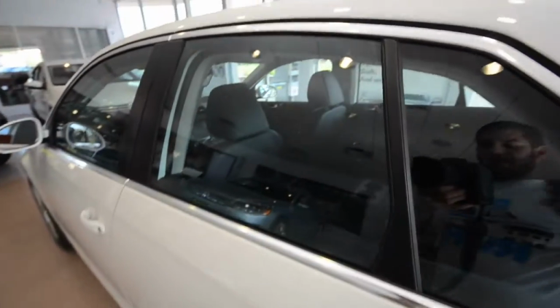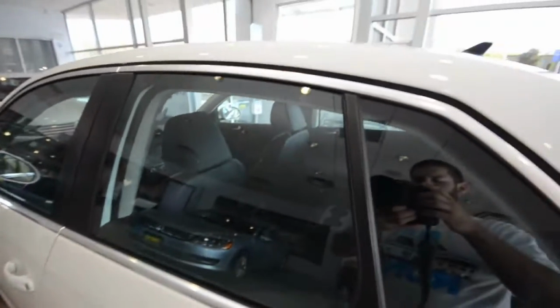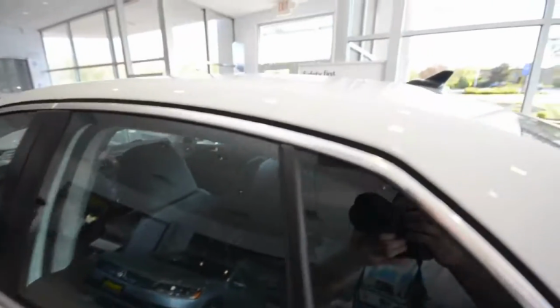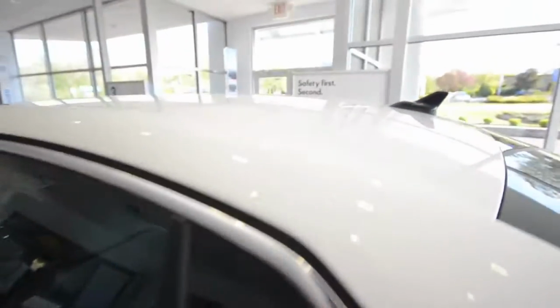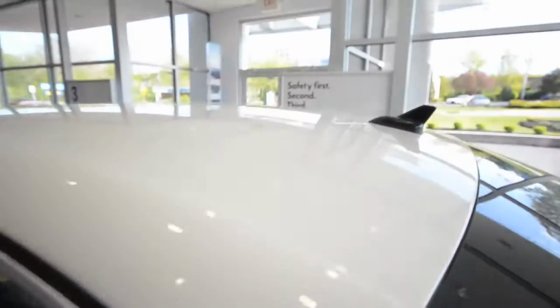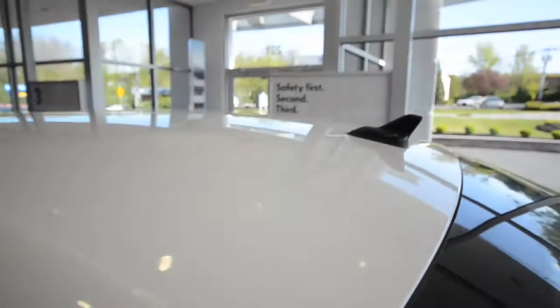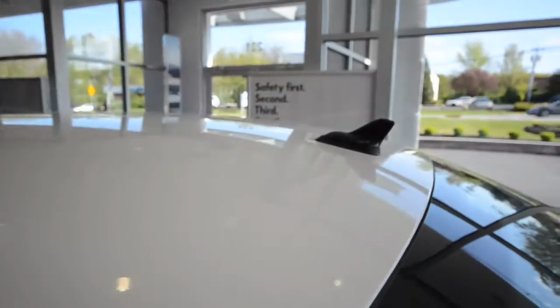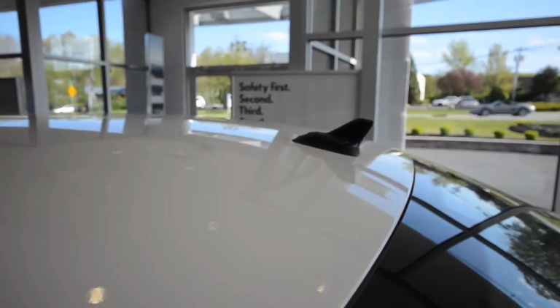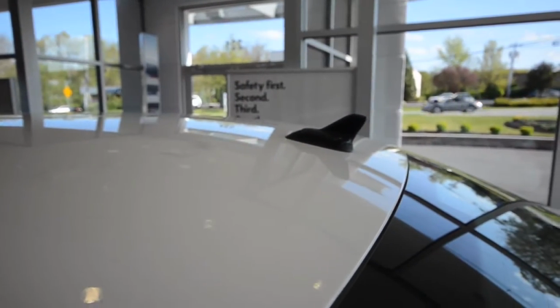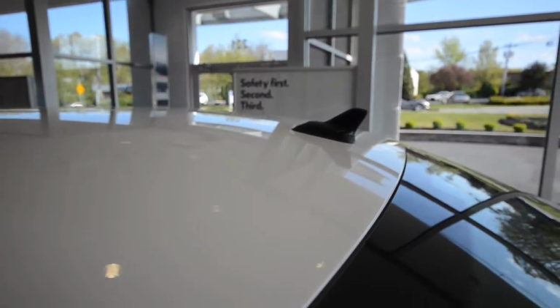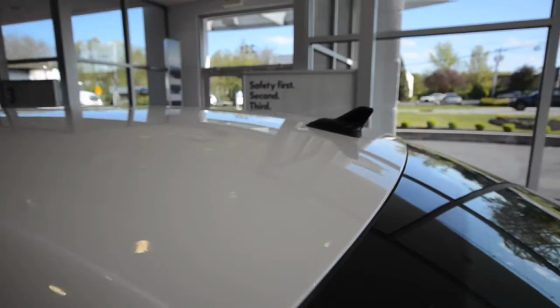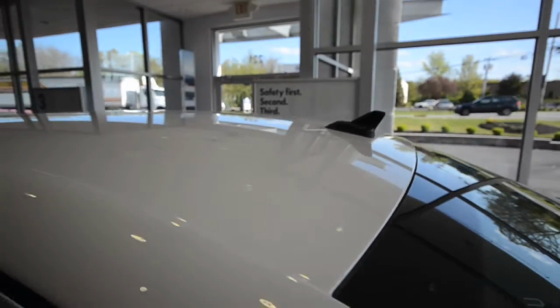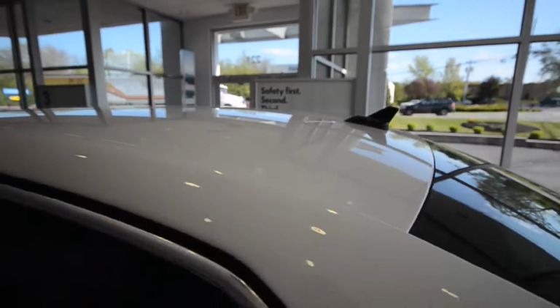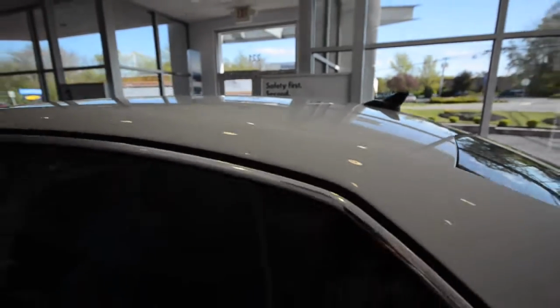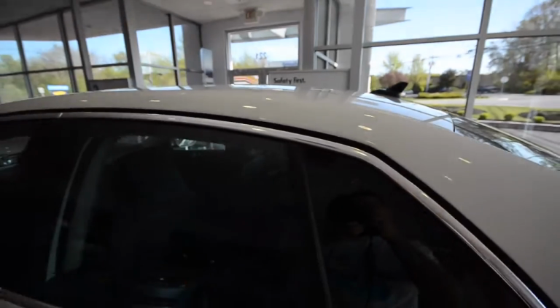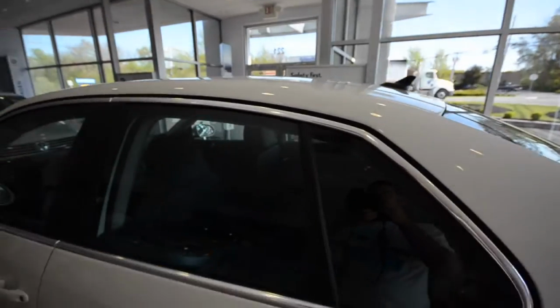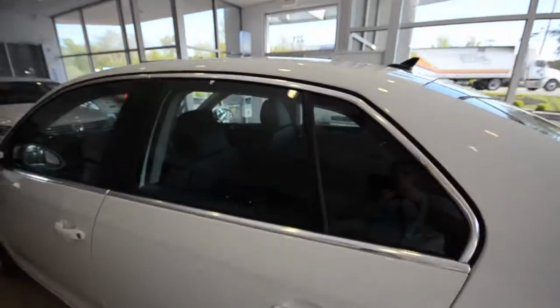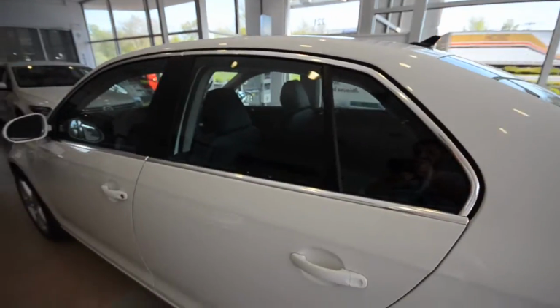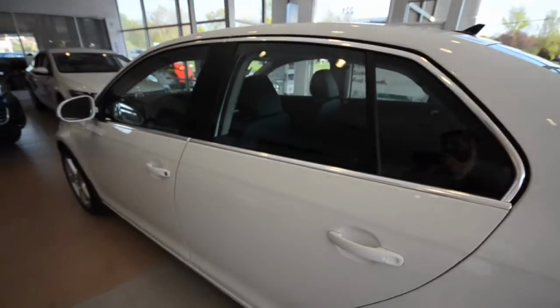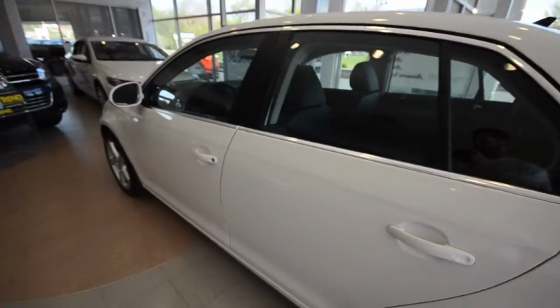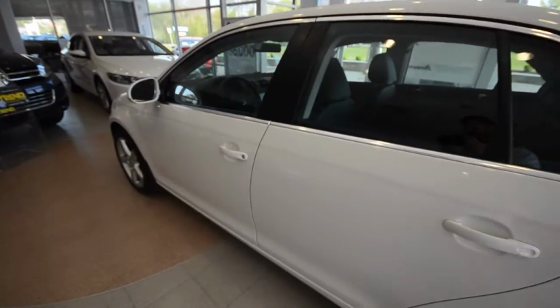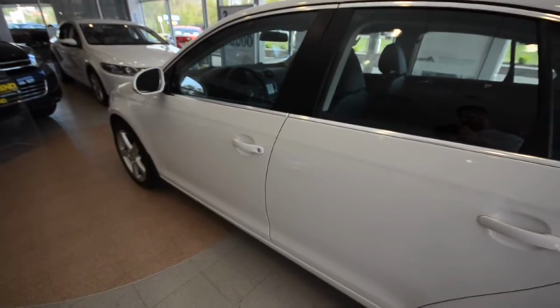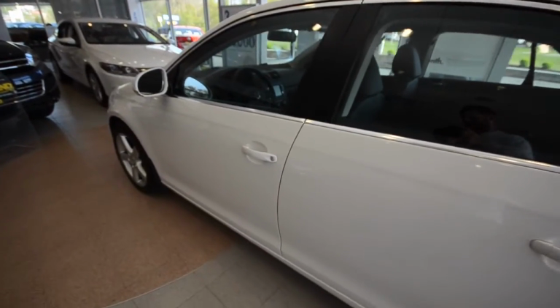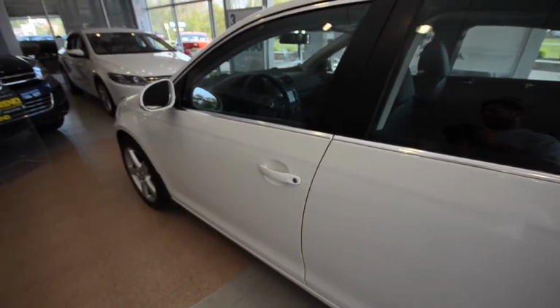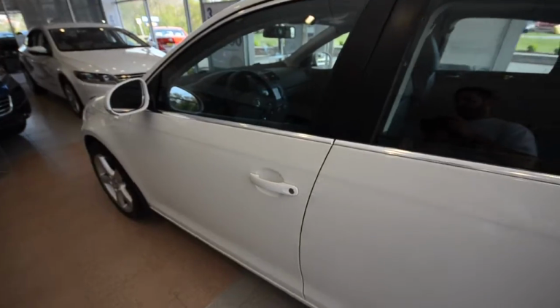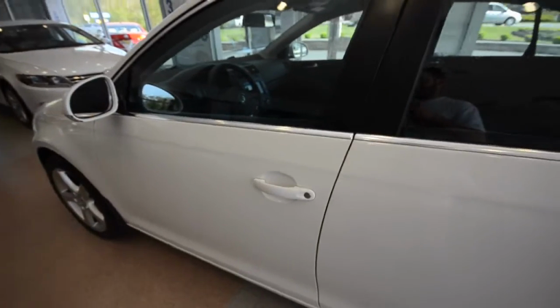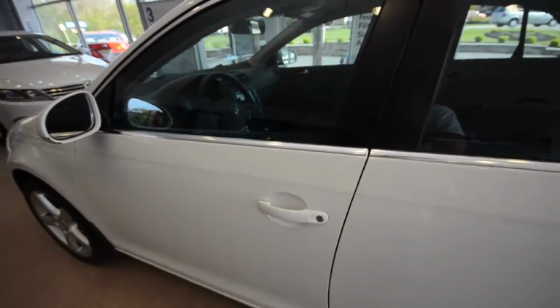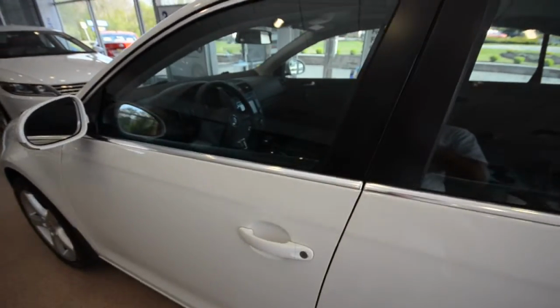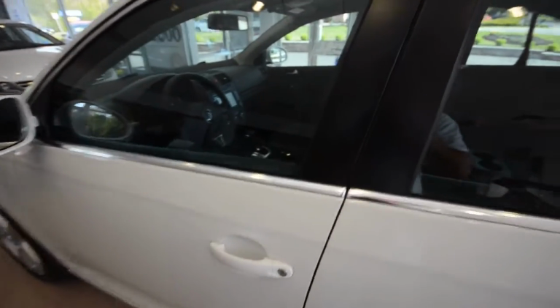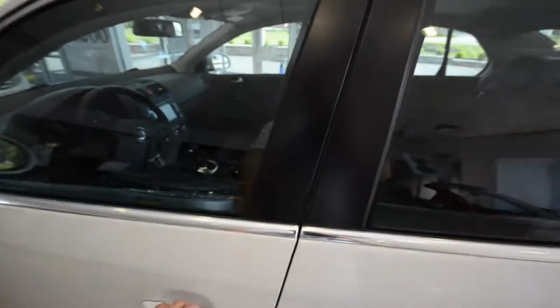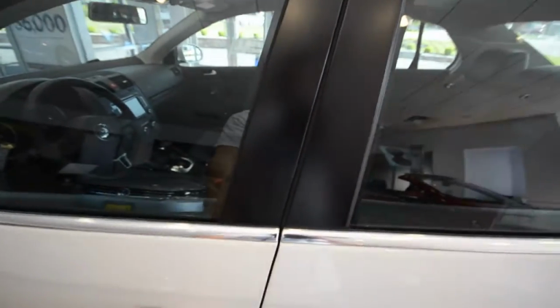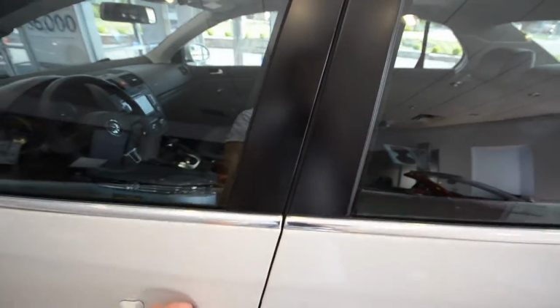Because the car is satellite radio equipped, you're going to enjoy a complimentary subscription of three months or 90 days, whatever comes first. And if you're going to finance a vehicle, you're eligible for special financing rates if you qualify.